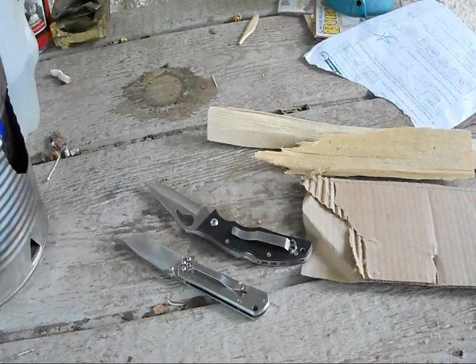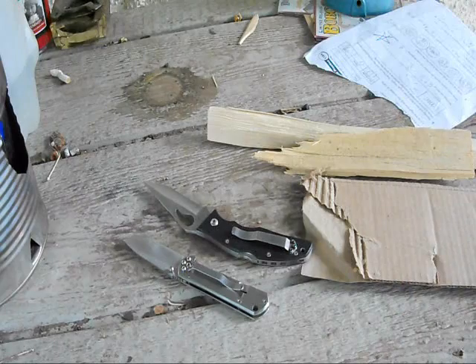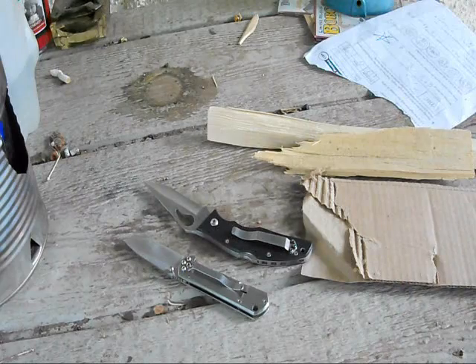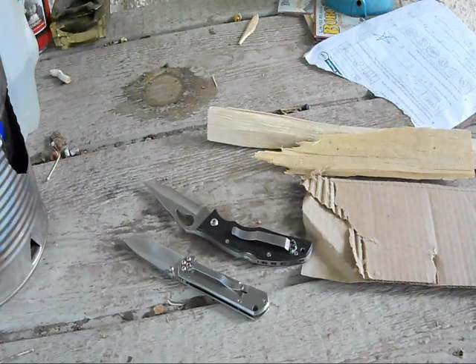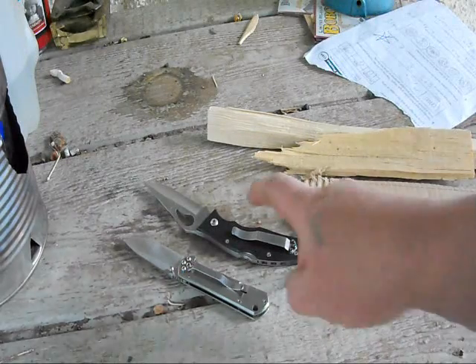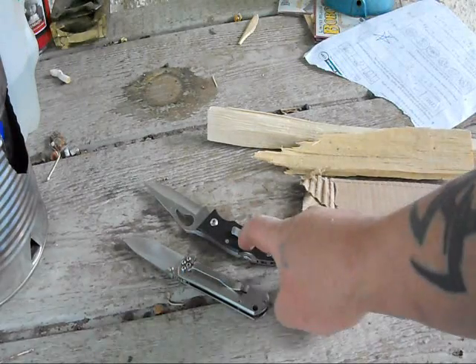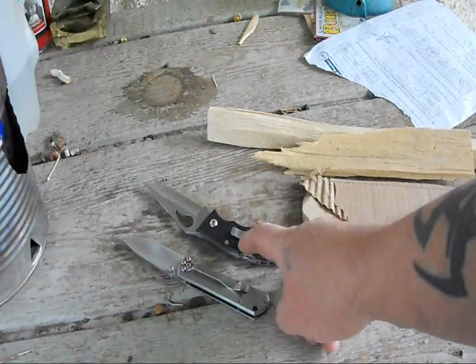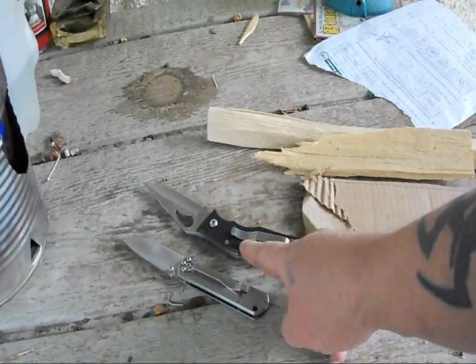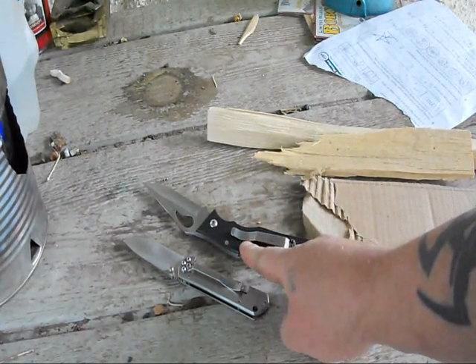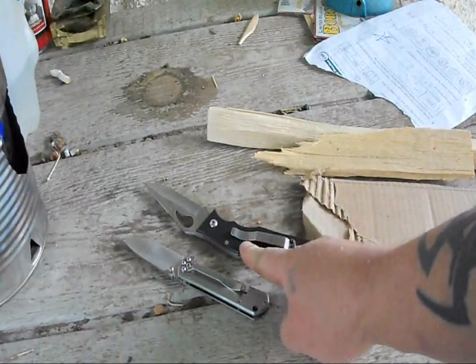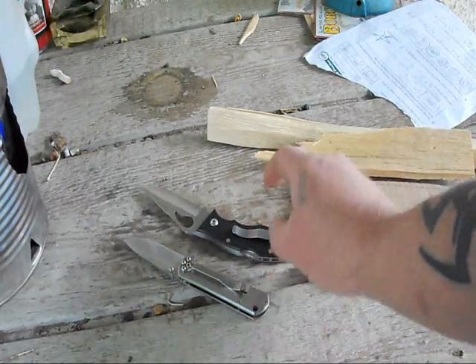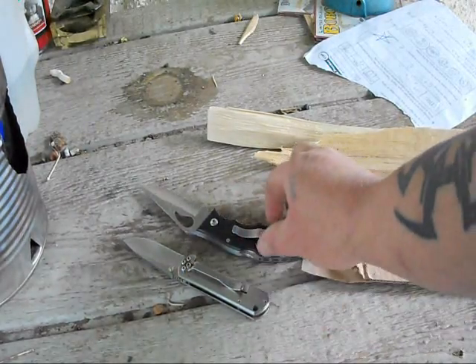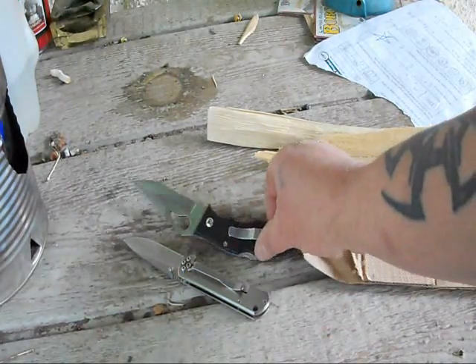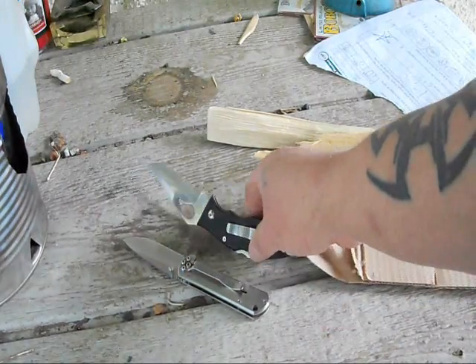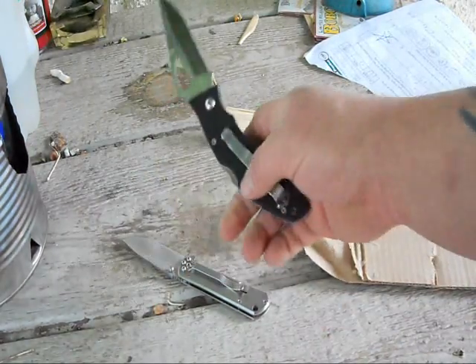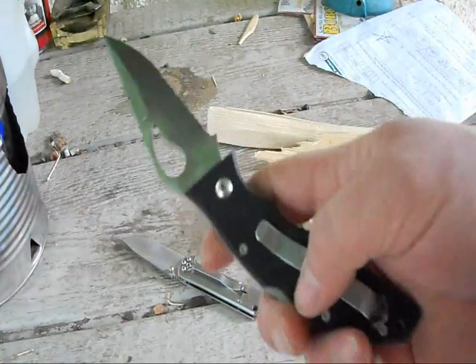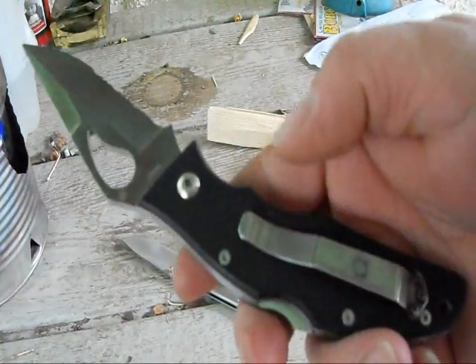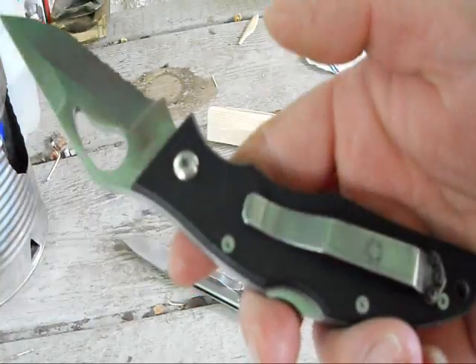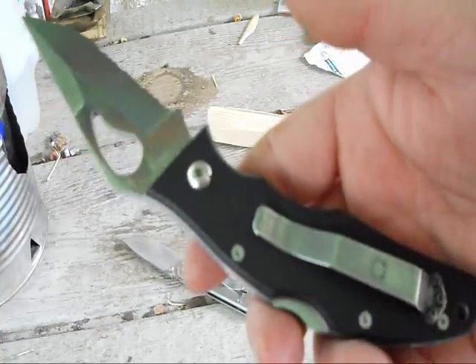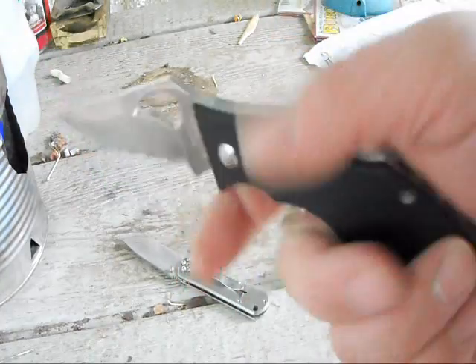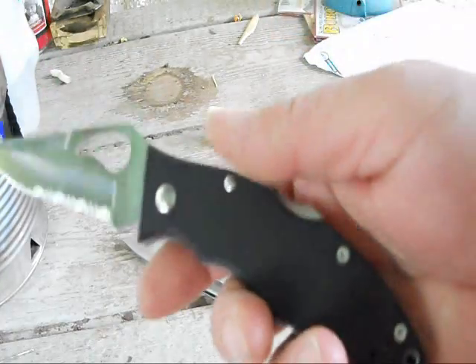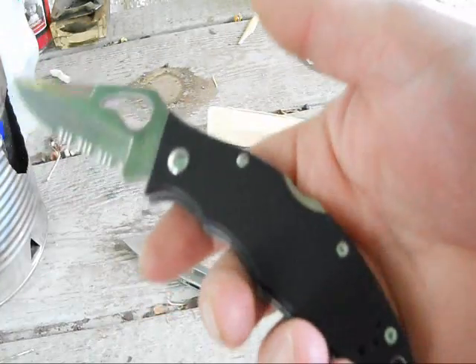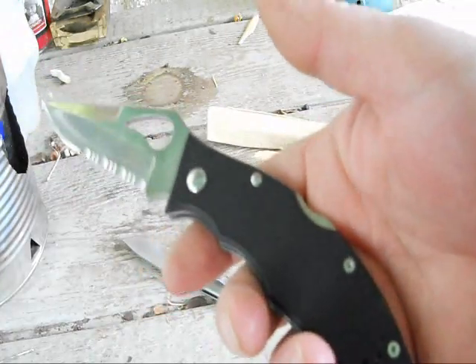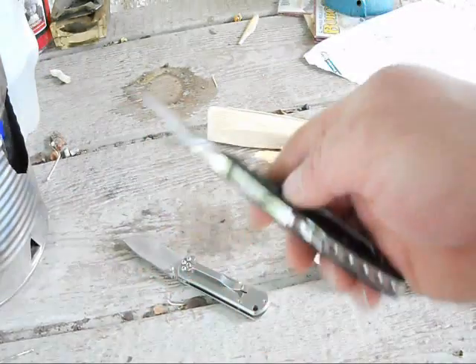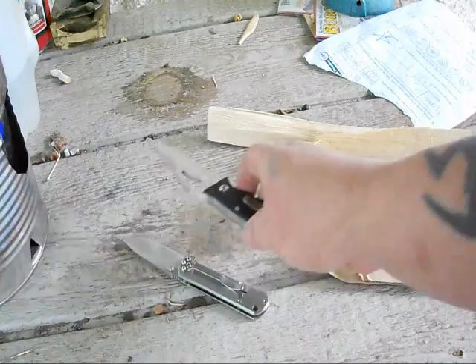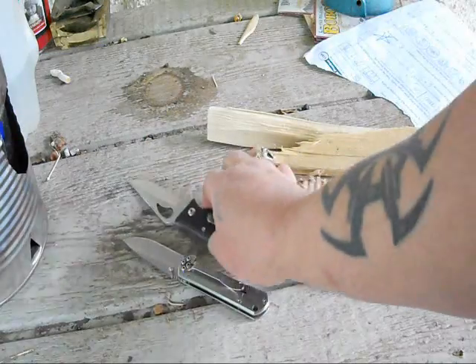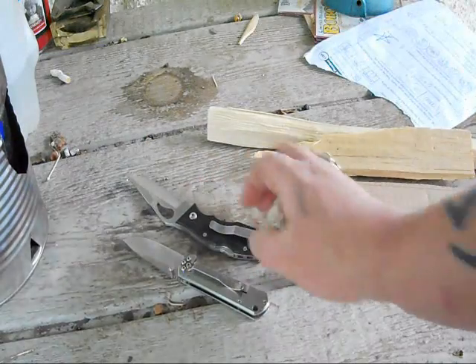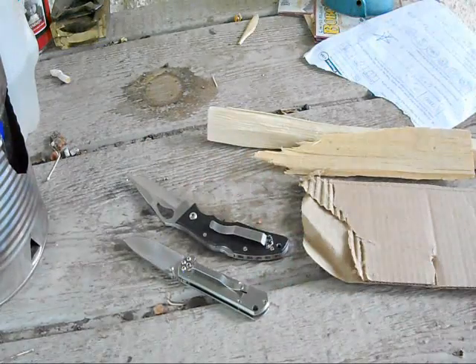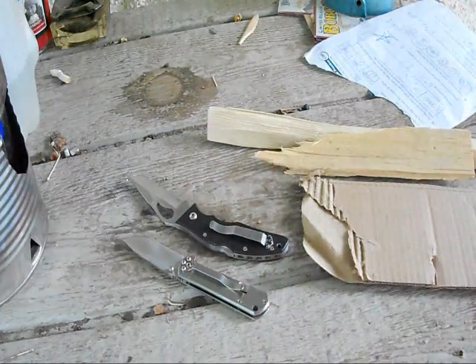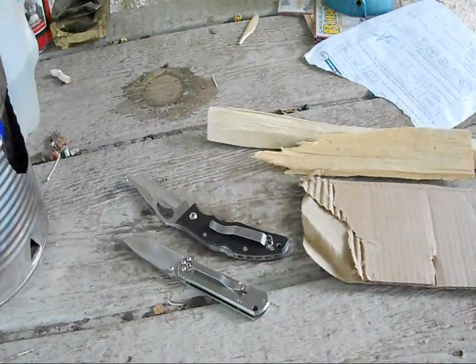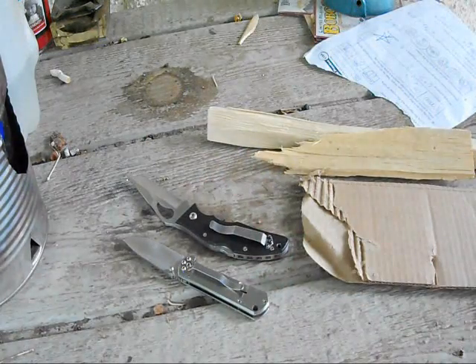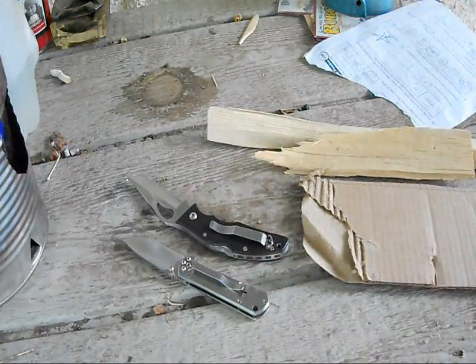And this is the Bird Flight with G10 handles. Combination edge.